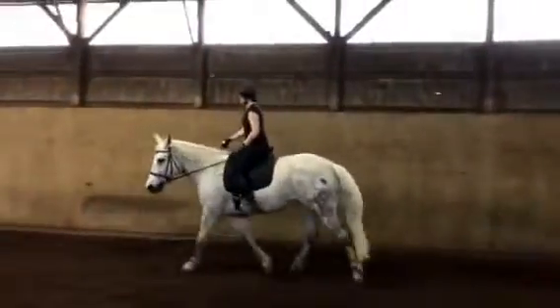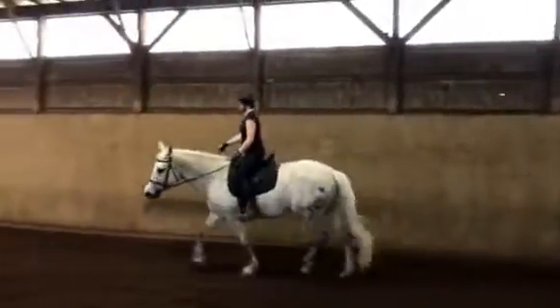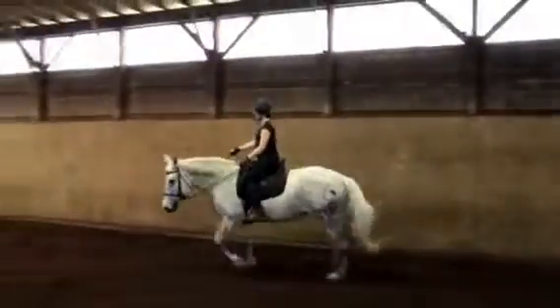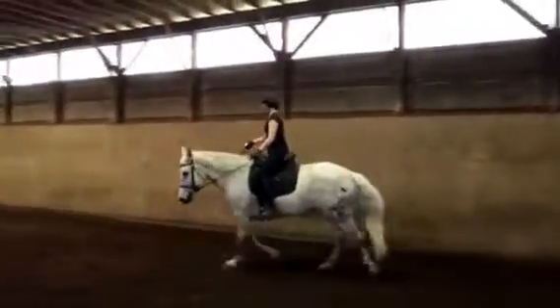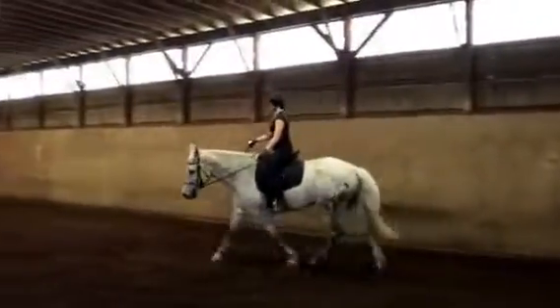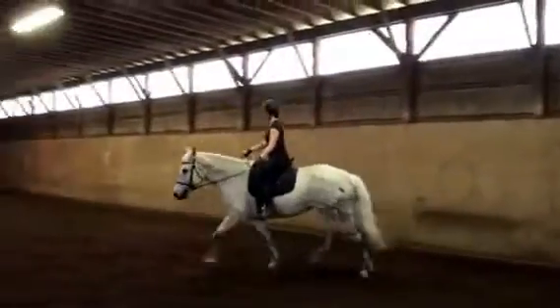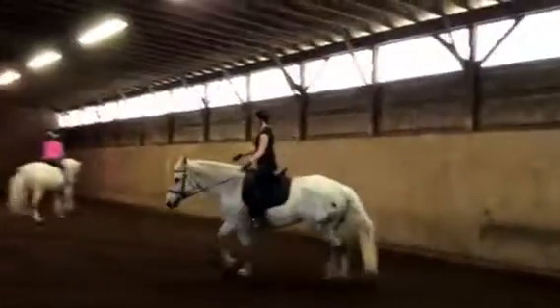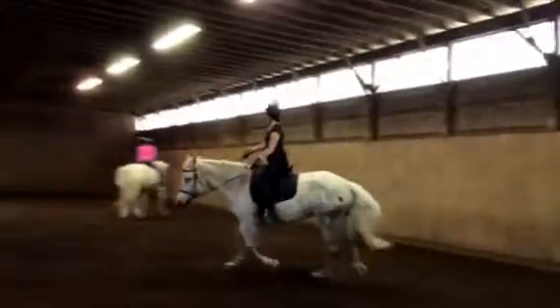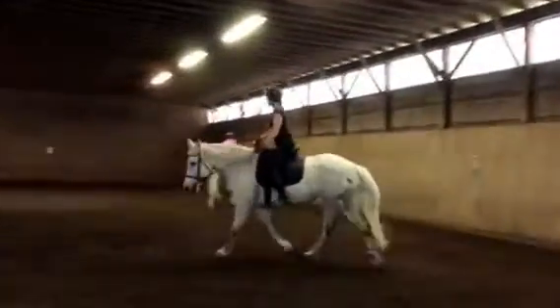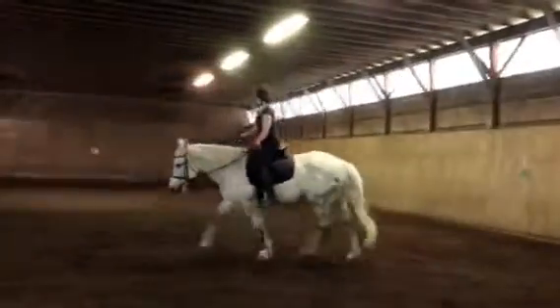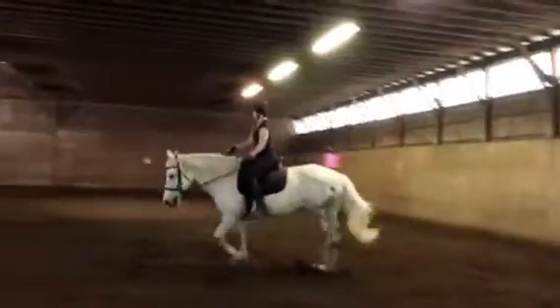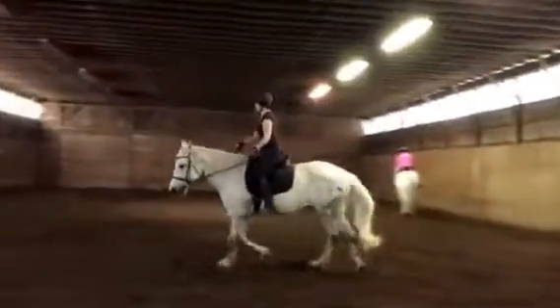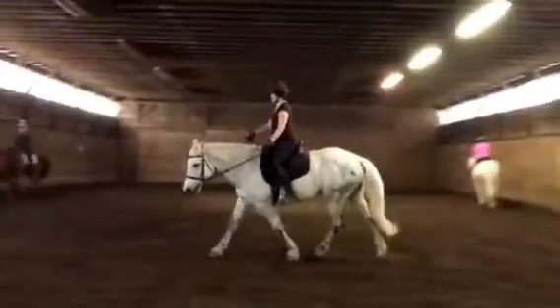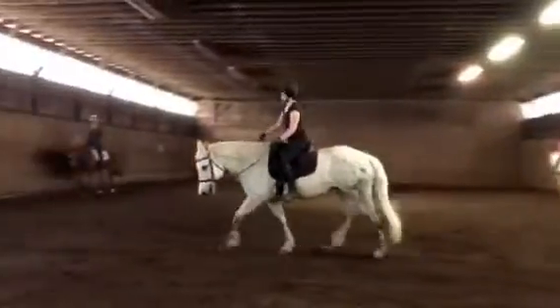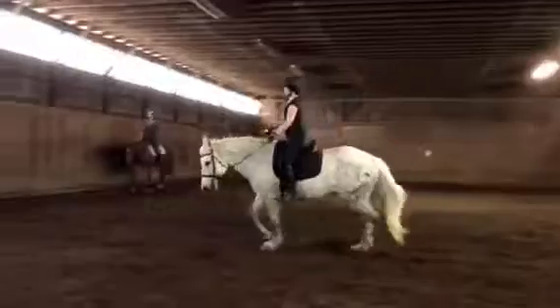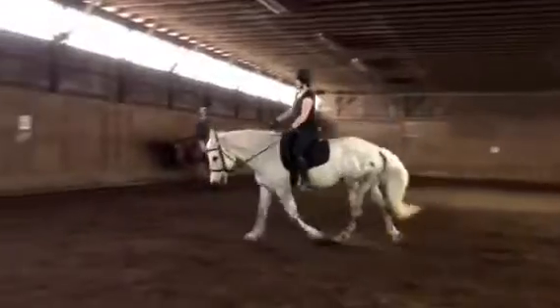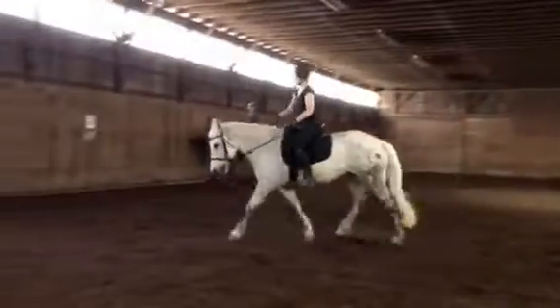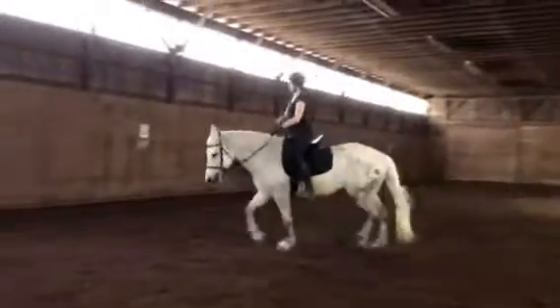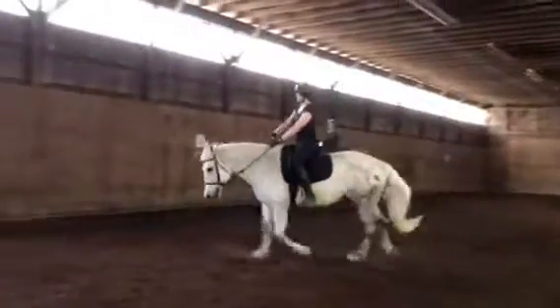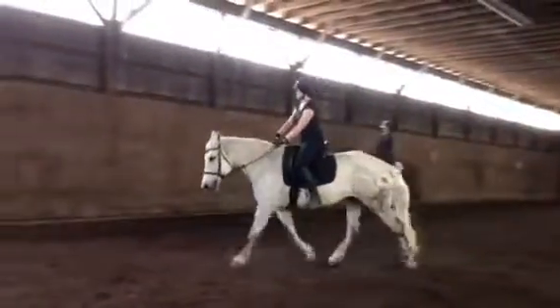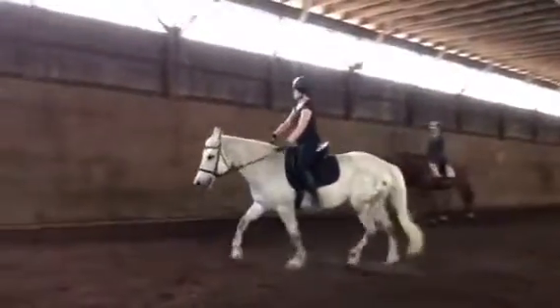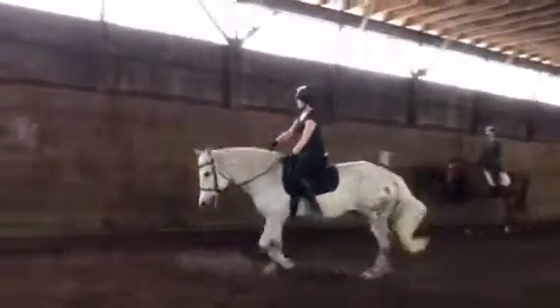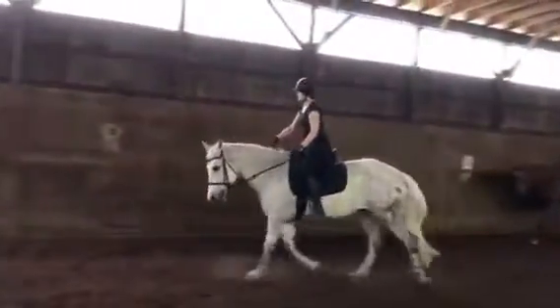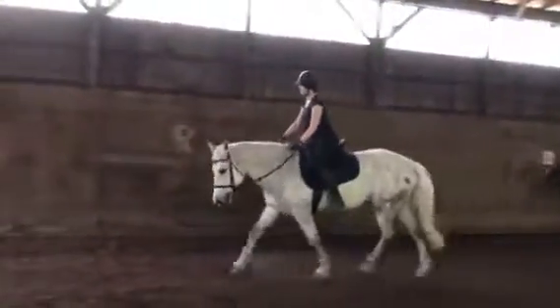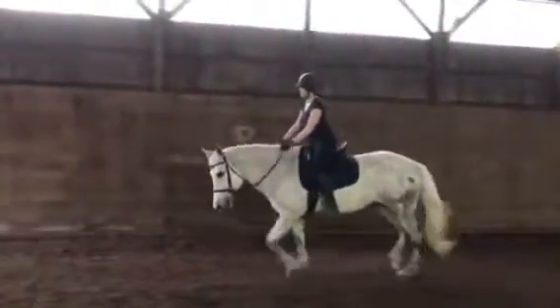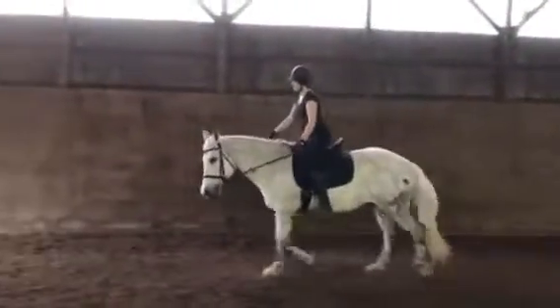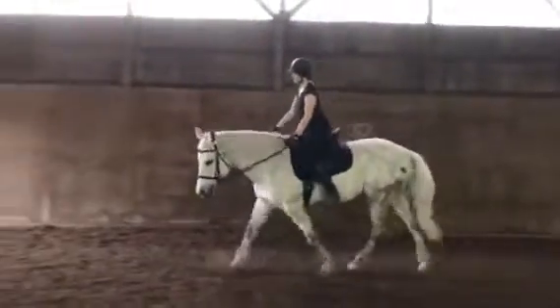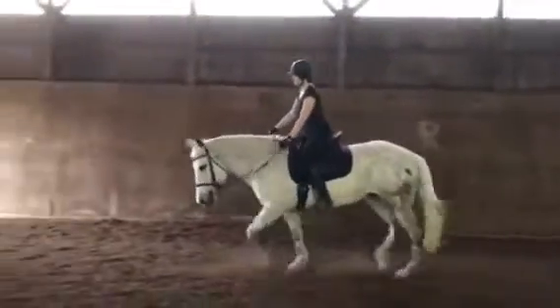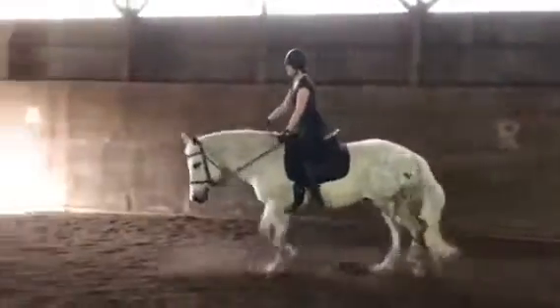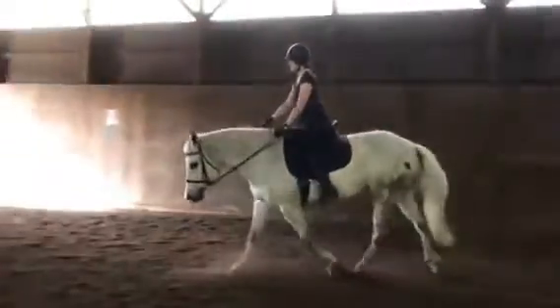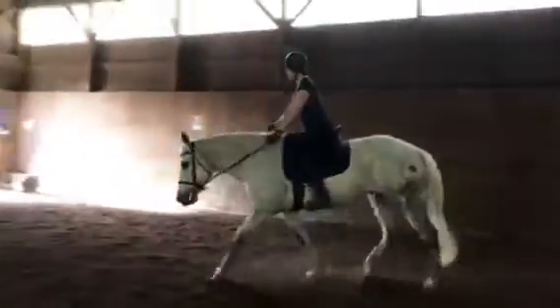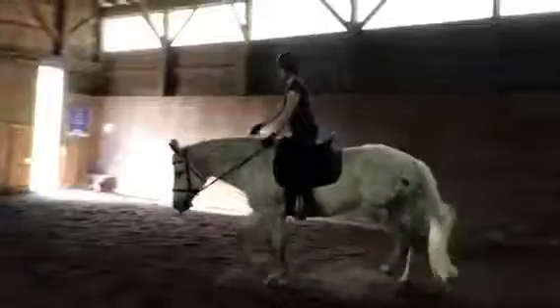Let's go back into our posting trot. Take a moment — always feel for the inside hind leg. Could shorten up a little bit on that outside rein, and then back to our little what we call light seat, or jumping position.